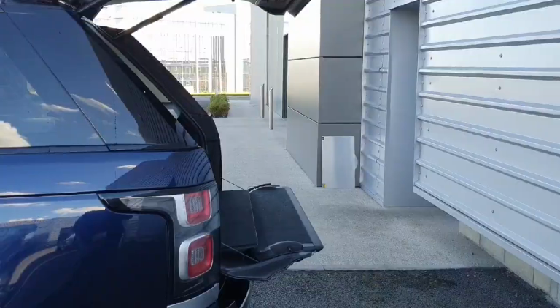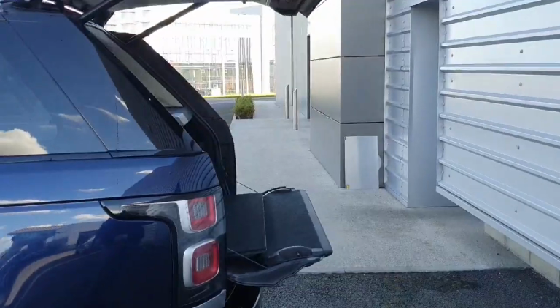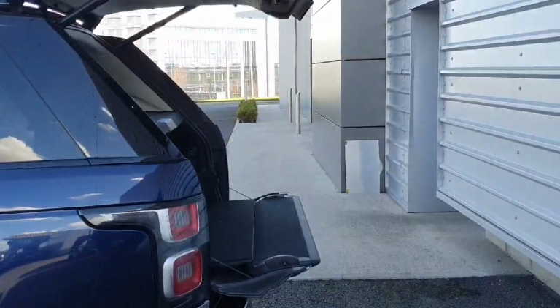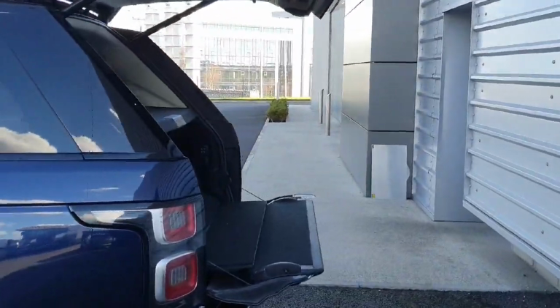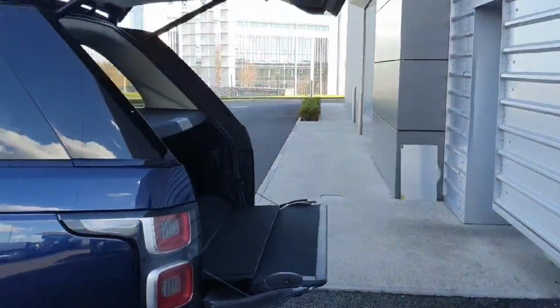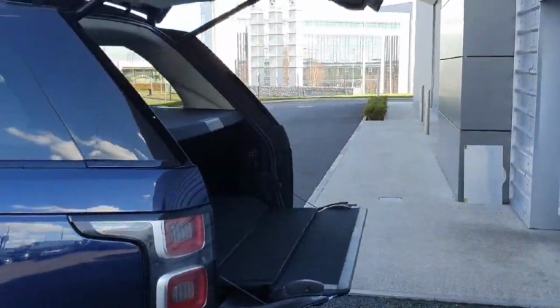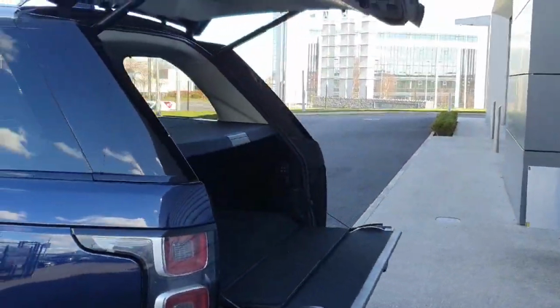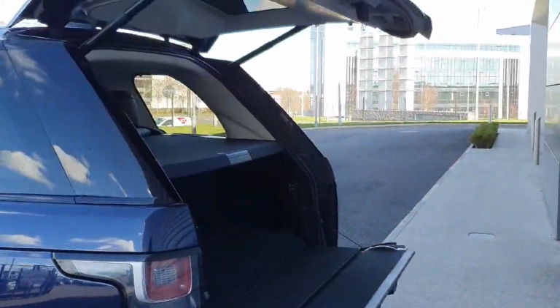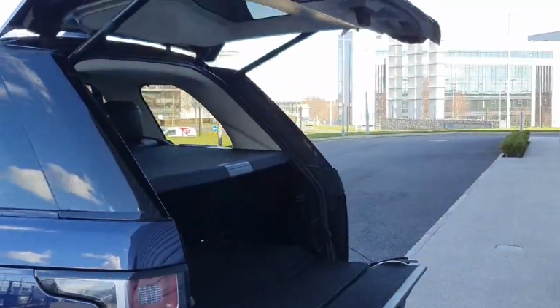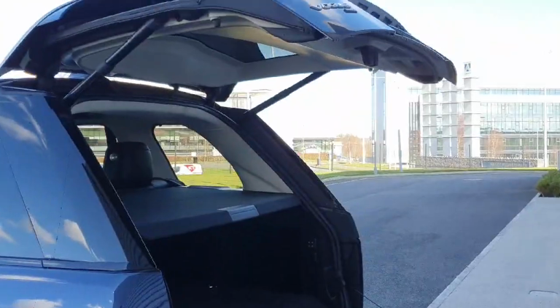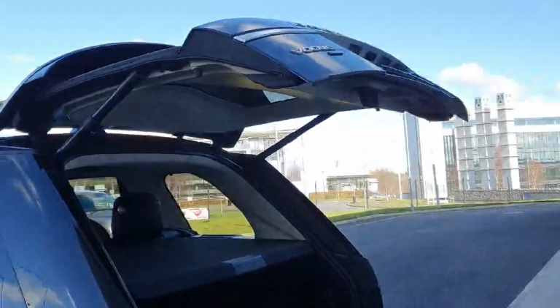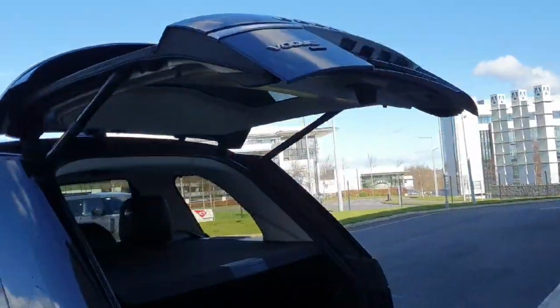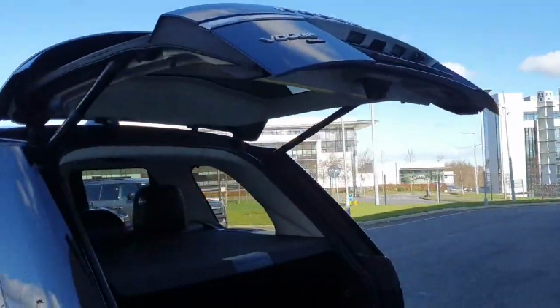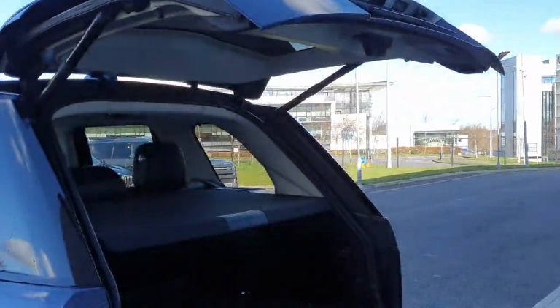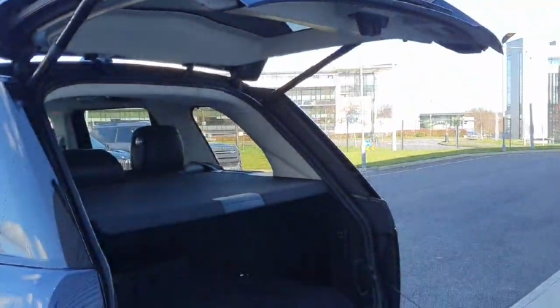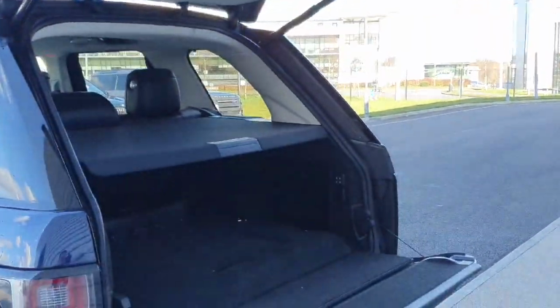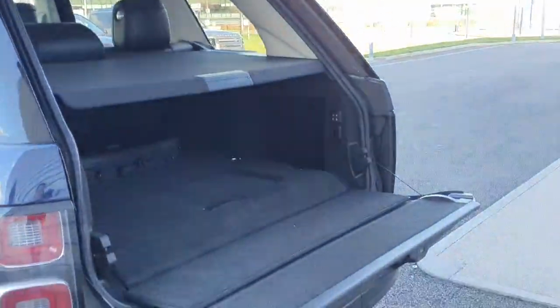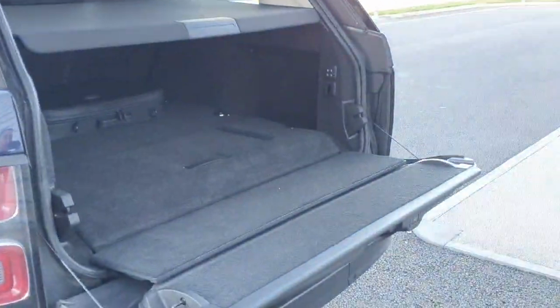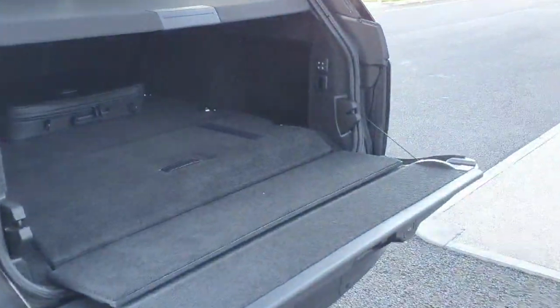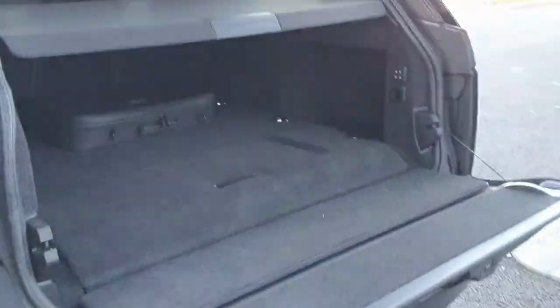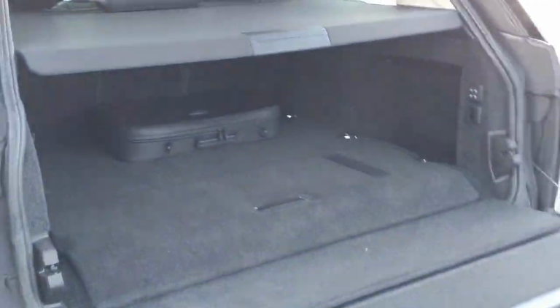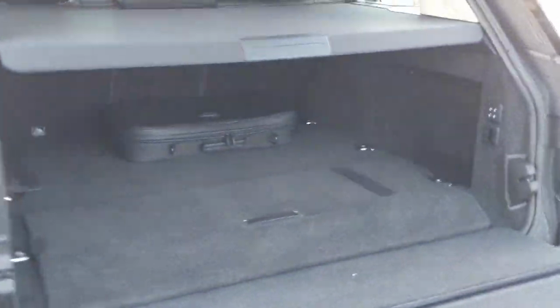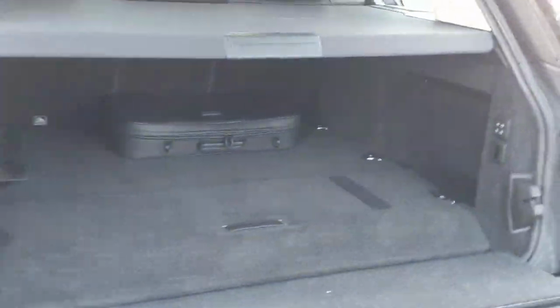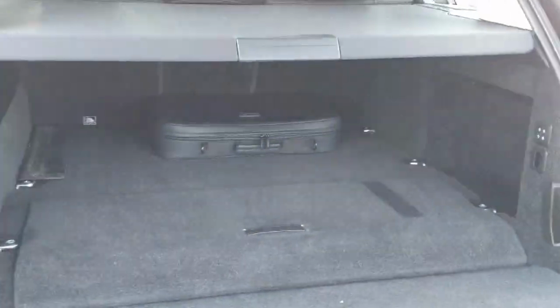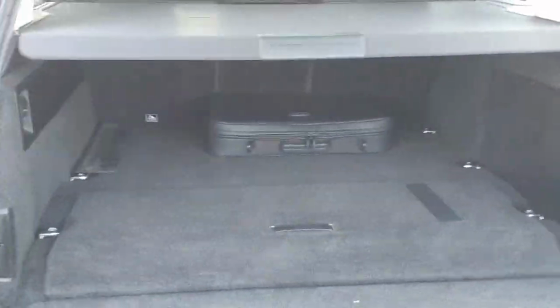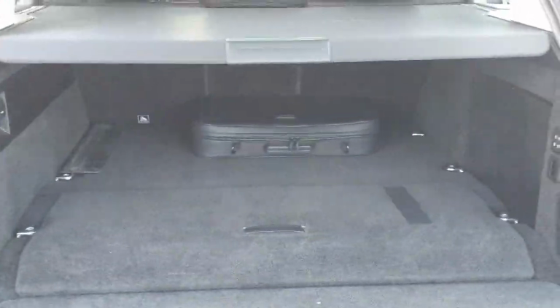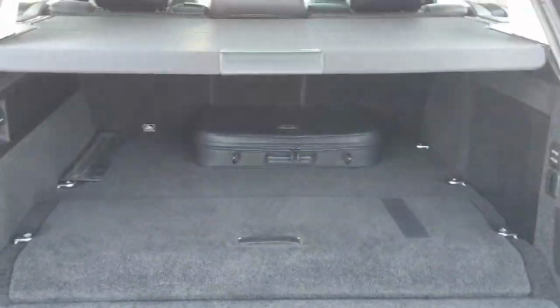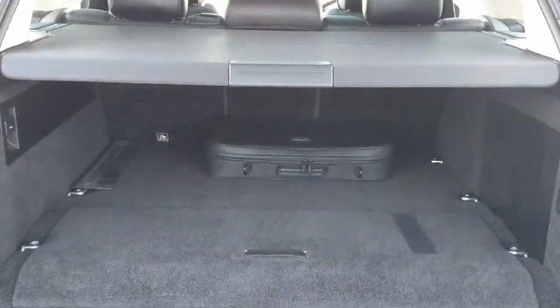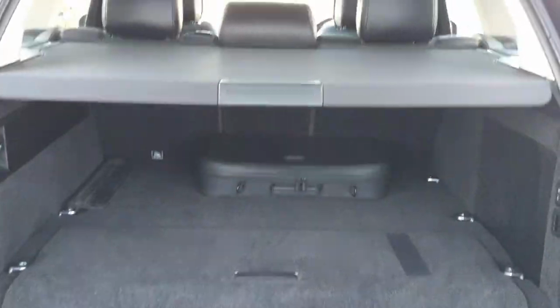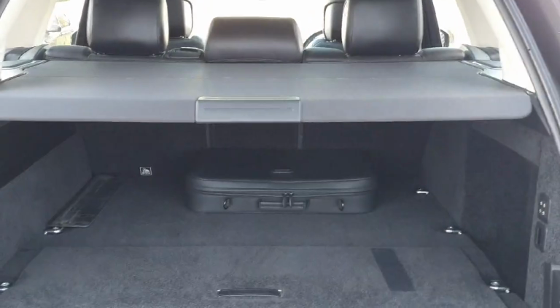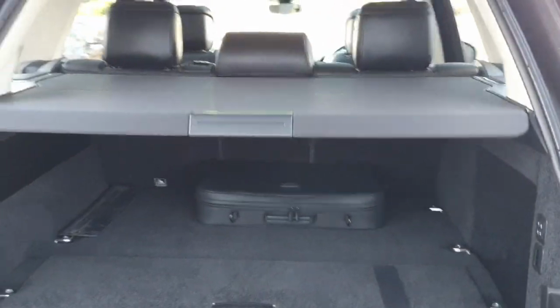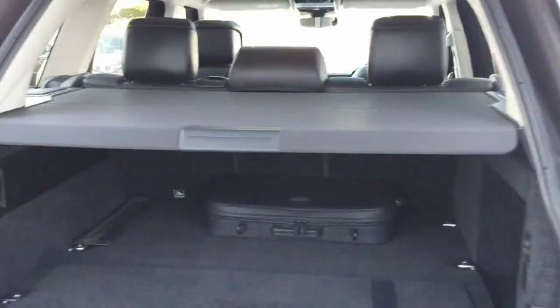As for the rear, we've got an electric remote tailgate, top and bottom, with a large storage area and electric drop-down seats.